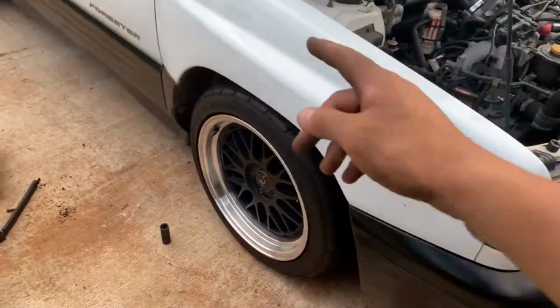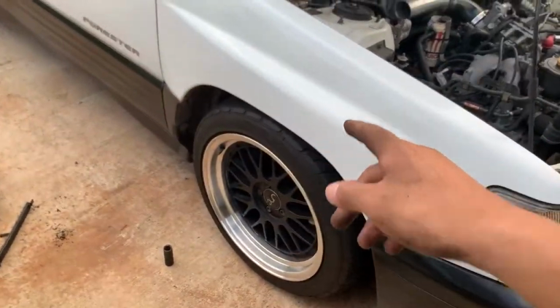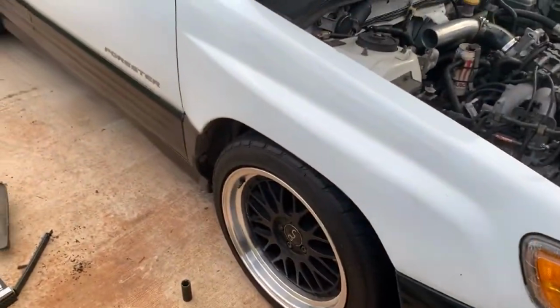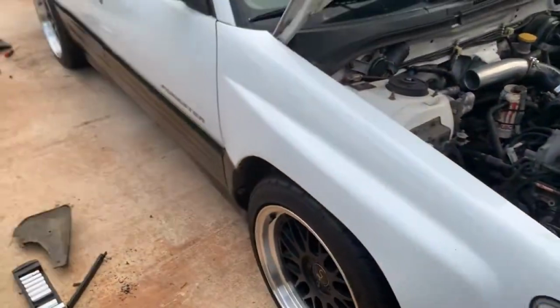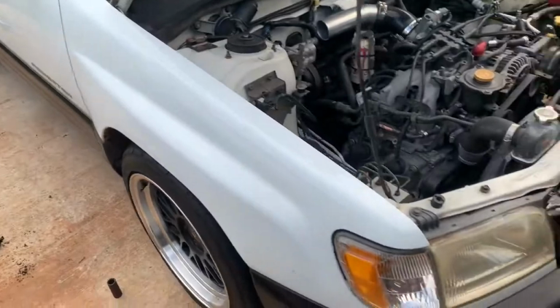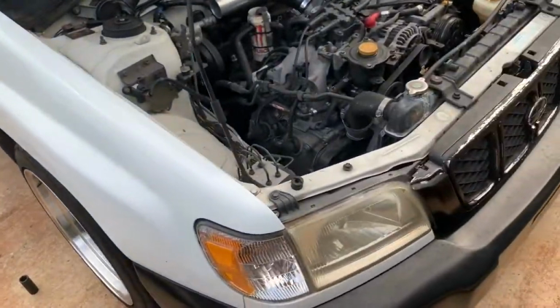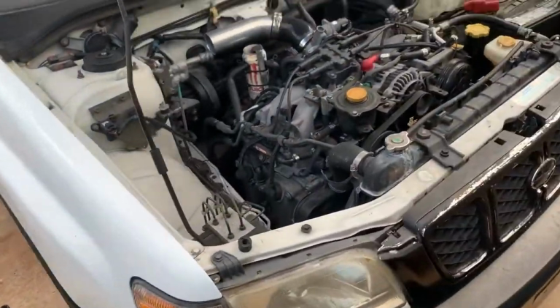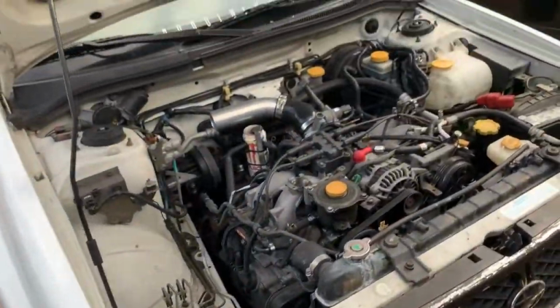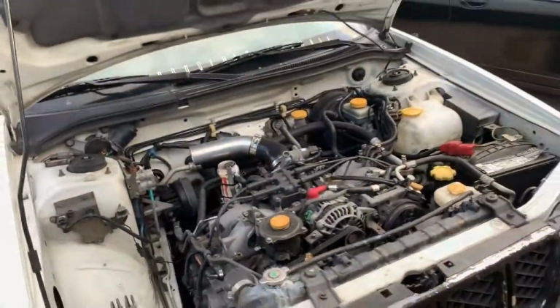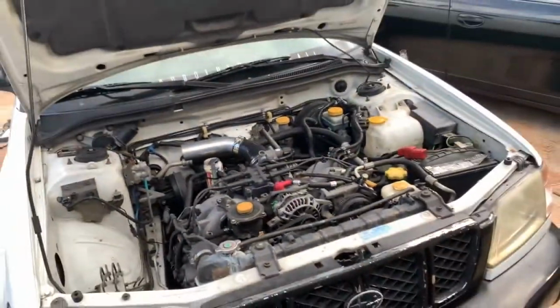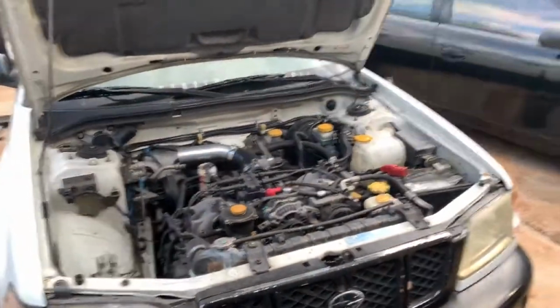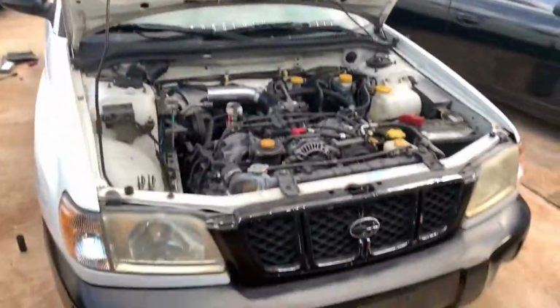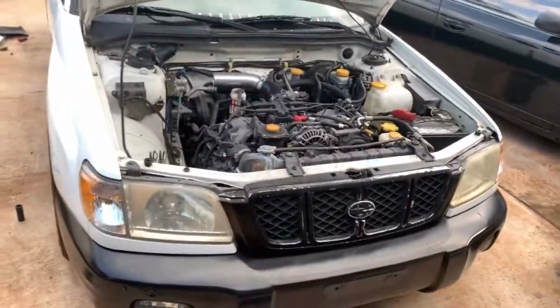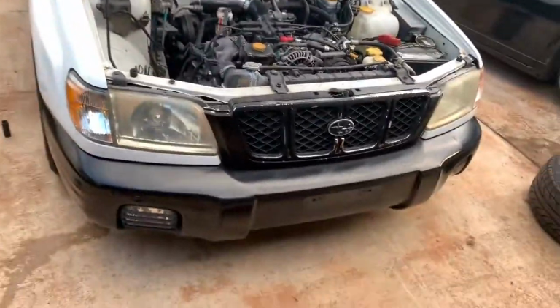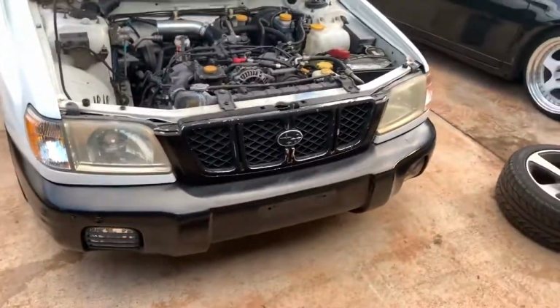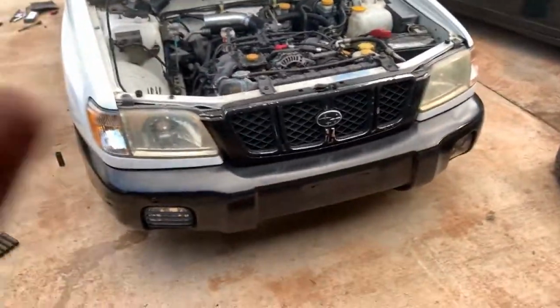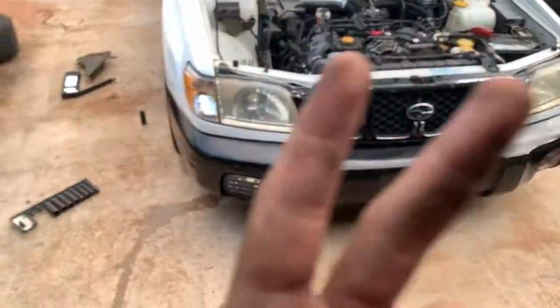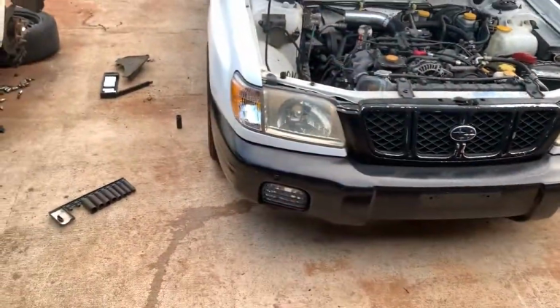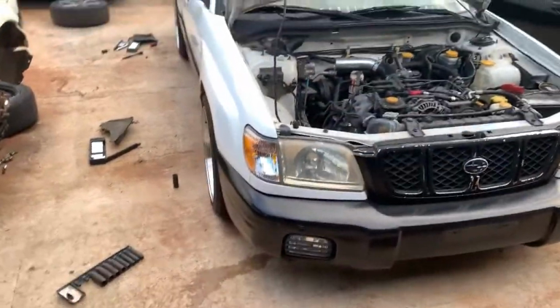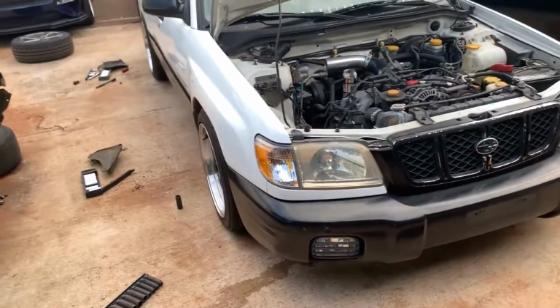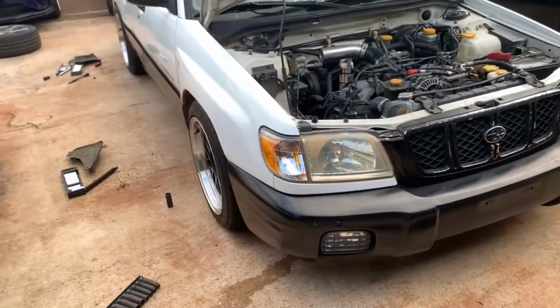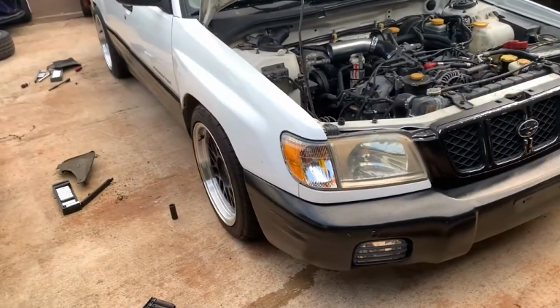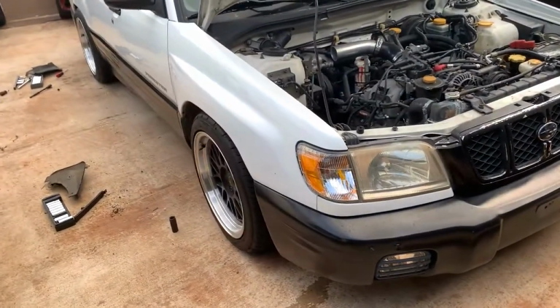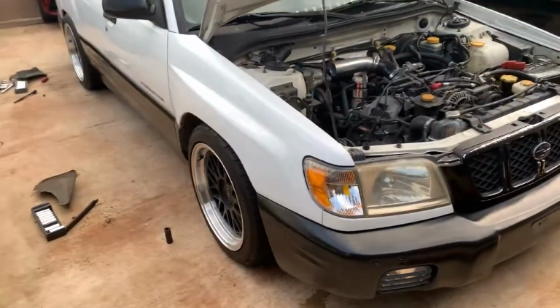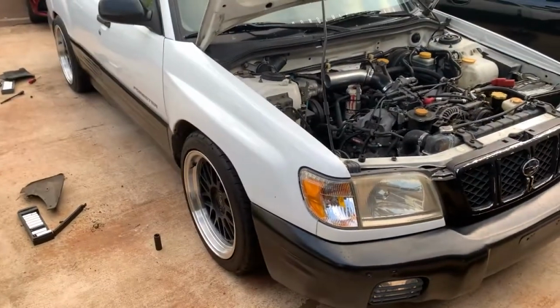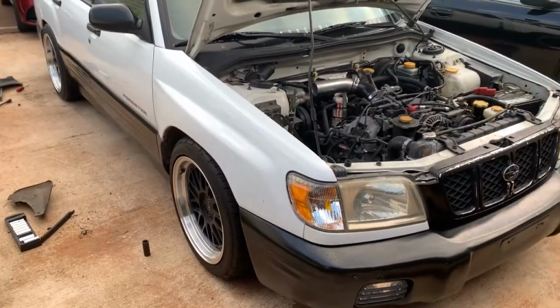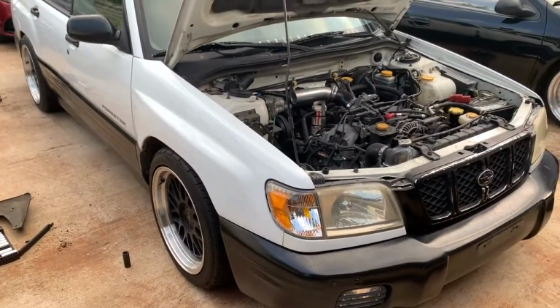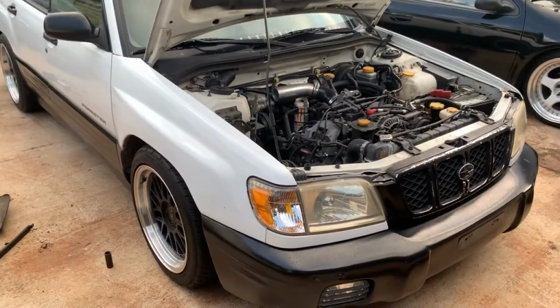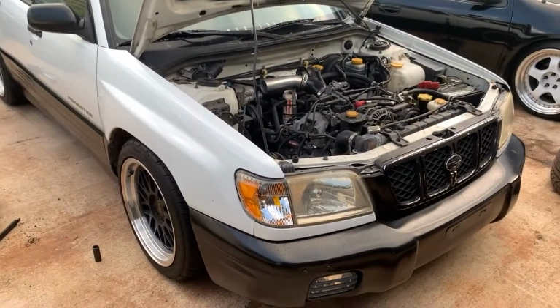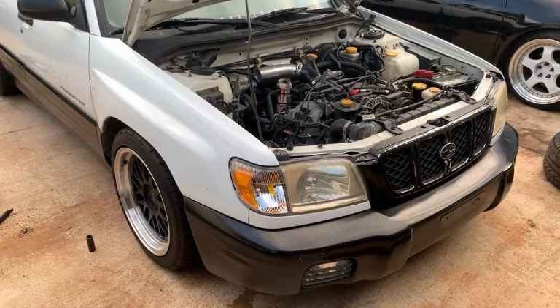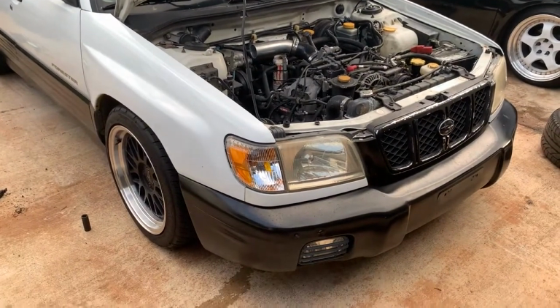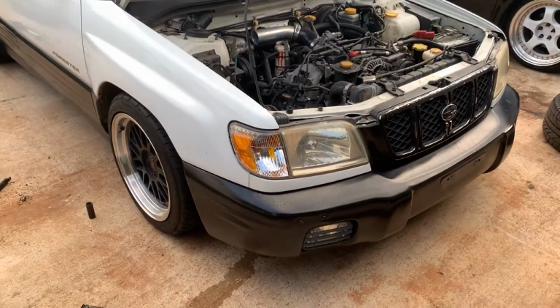Already modding it as soon as I got it — I guess wheels and tires count as a mod.